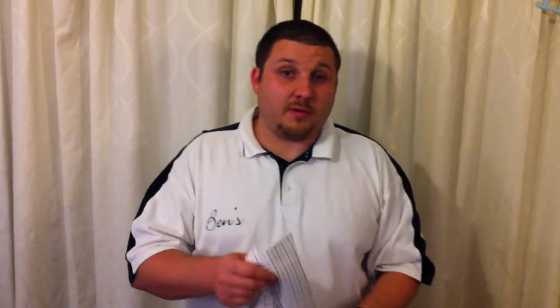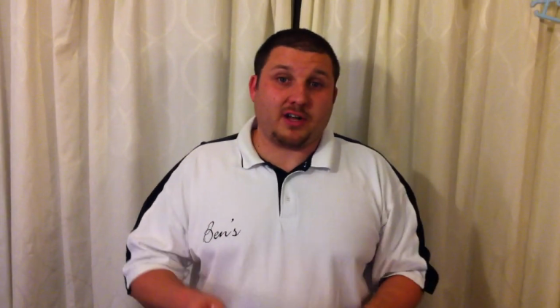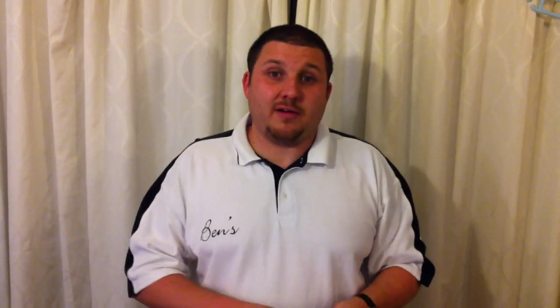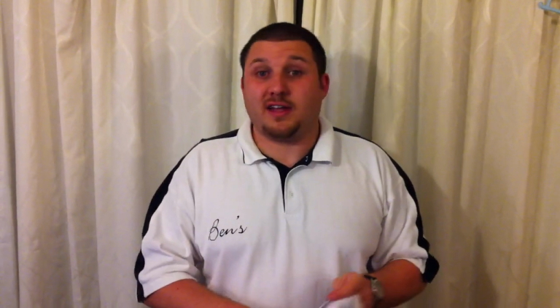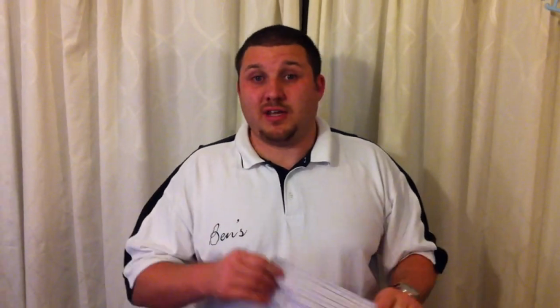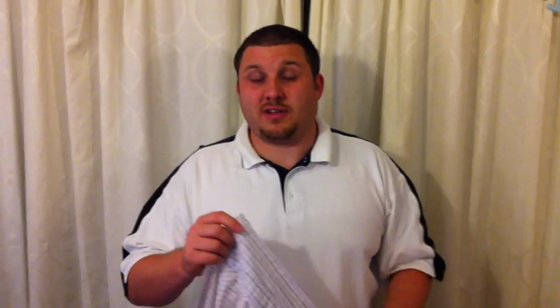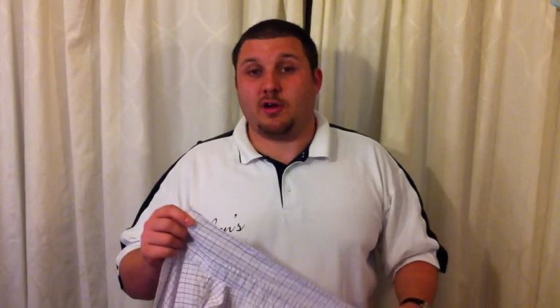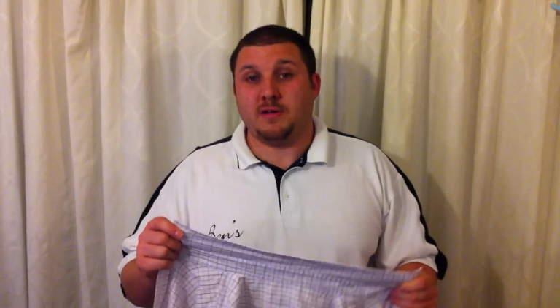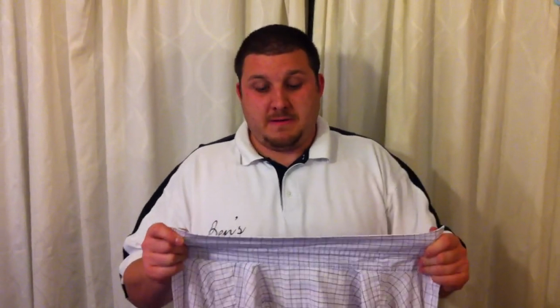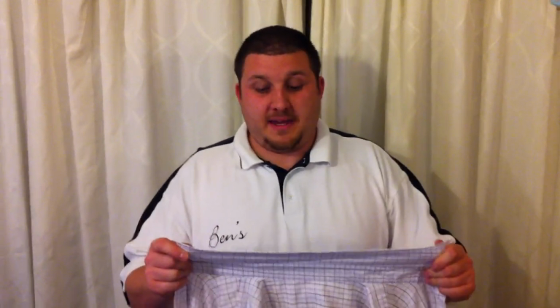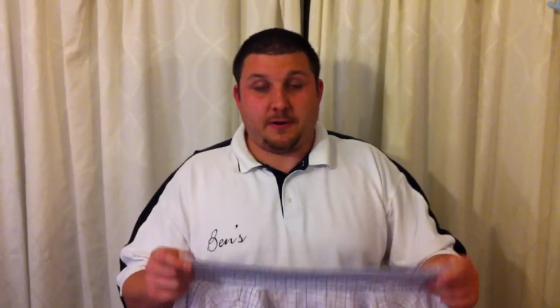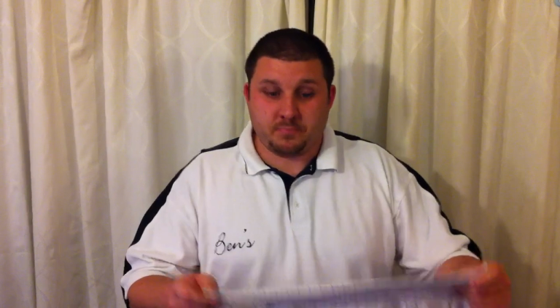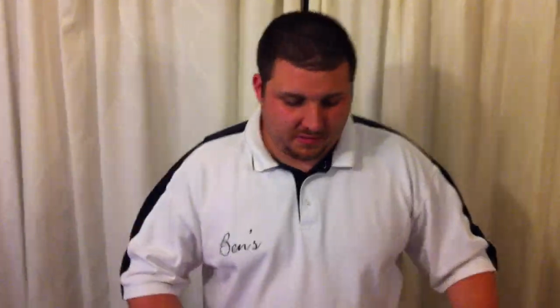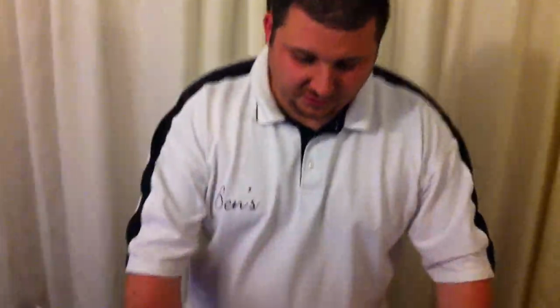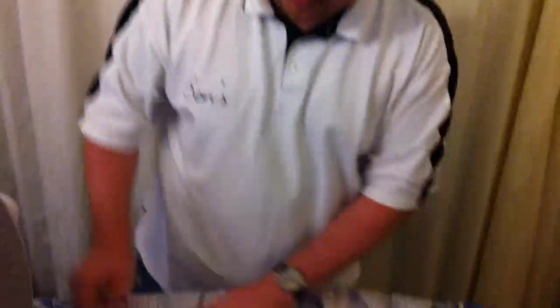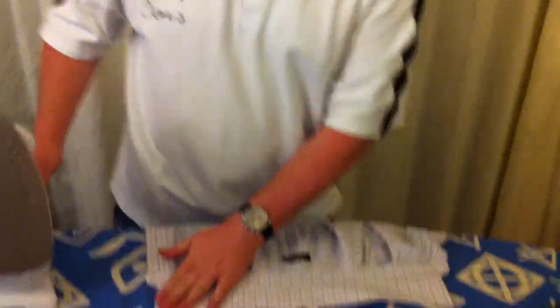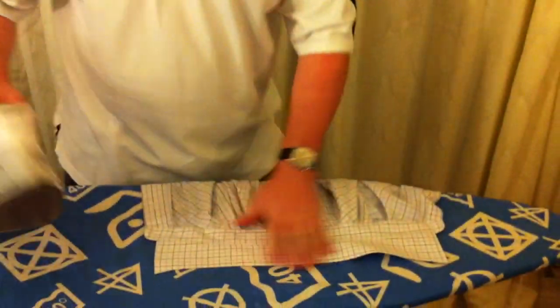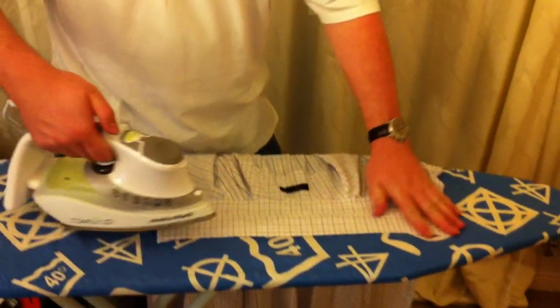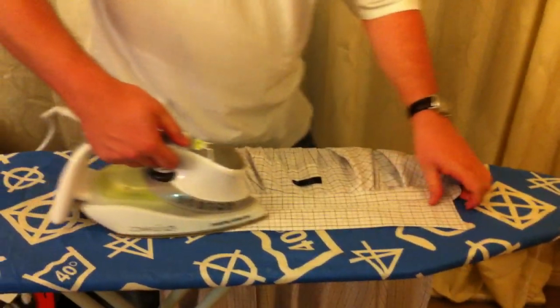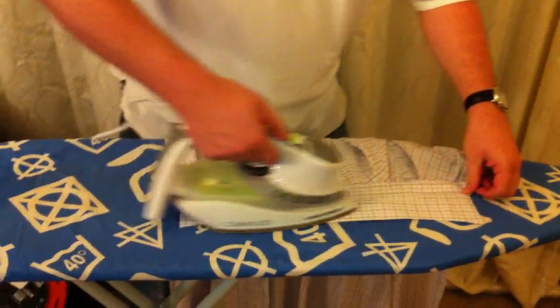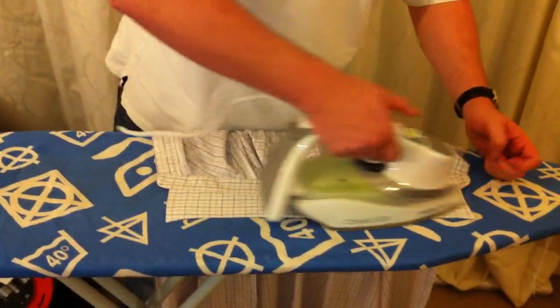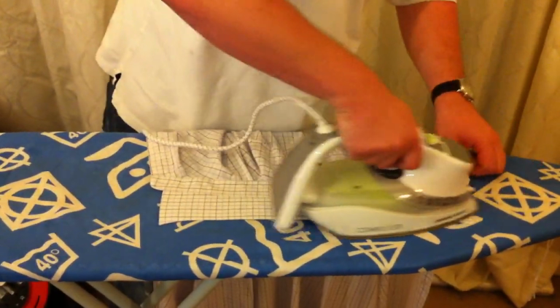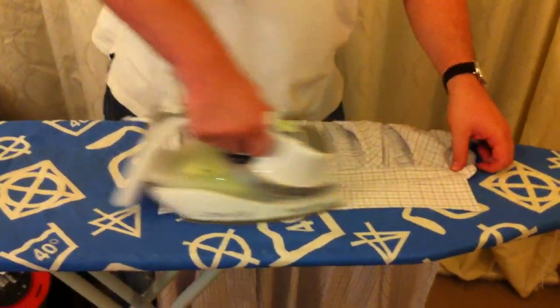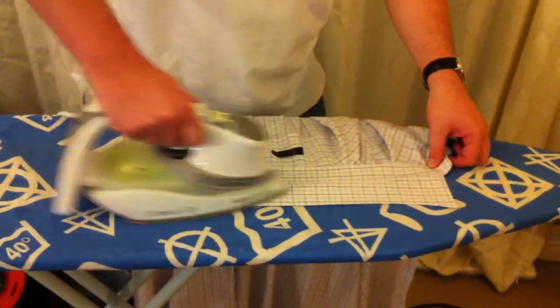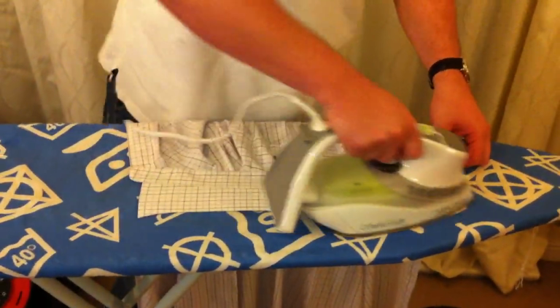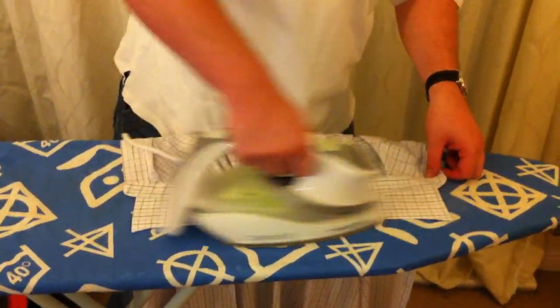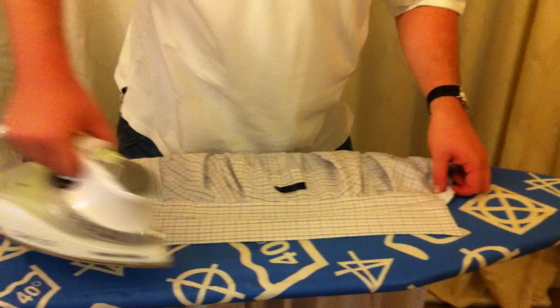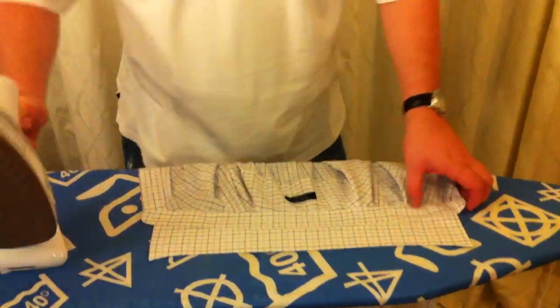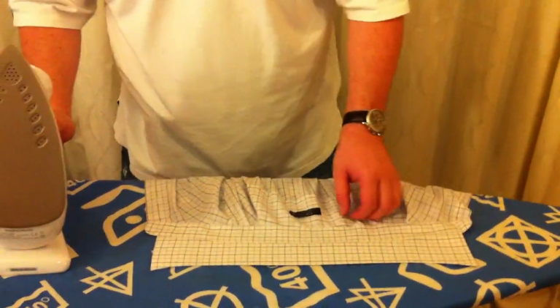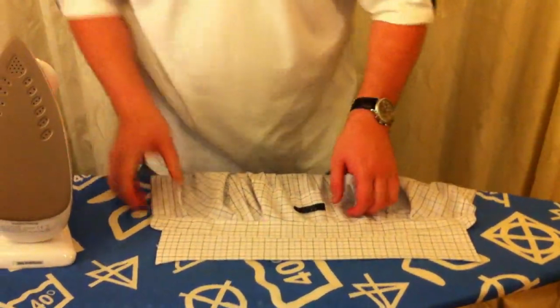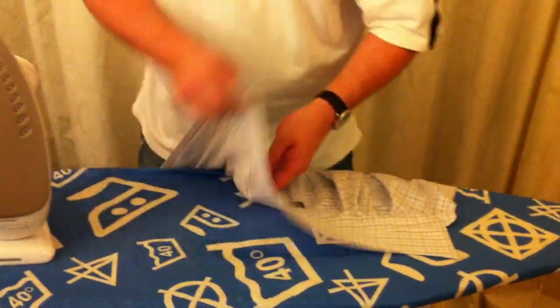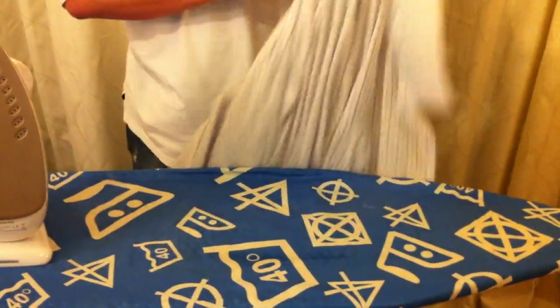I'm going to have a go now, I'm going to give you some tips as I go along, see how I get on. First of all start with the collar. Now you want to make sure you've got a decent iron that's full of water because you're going to need a lot of steam.